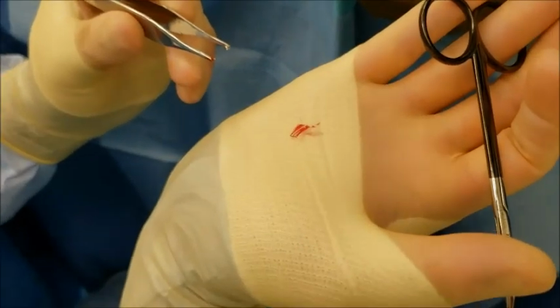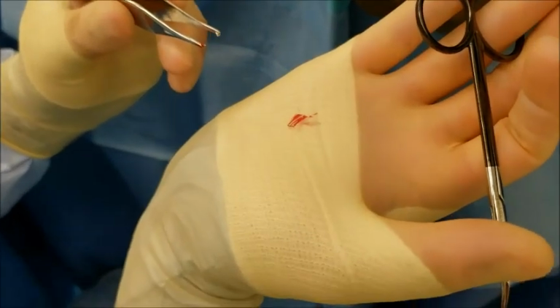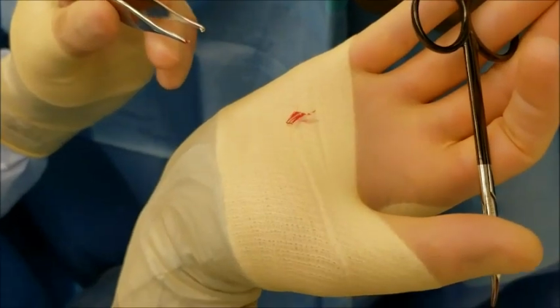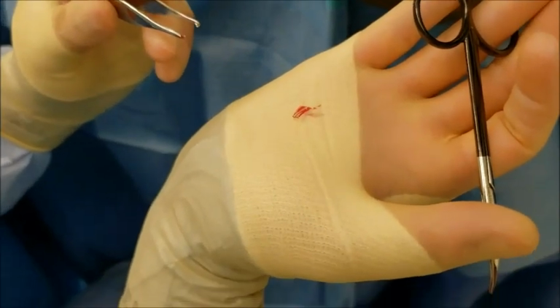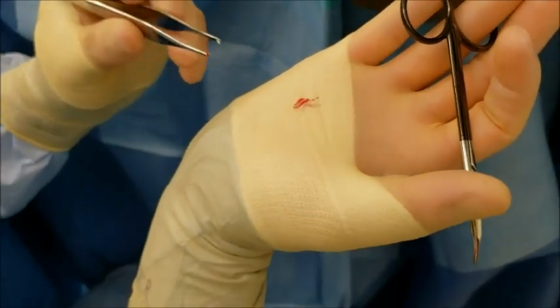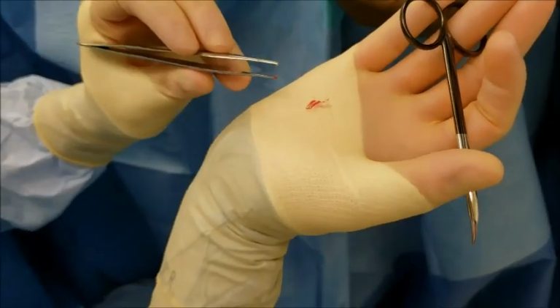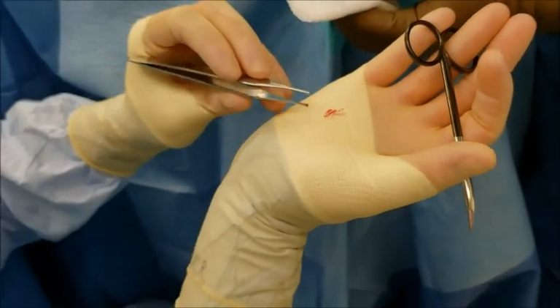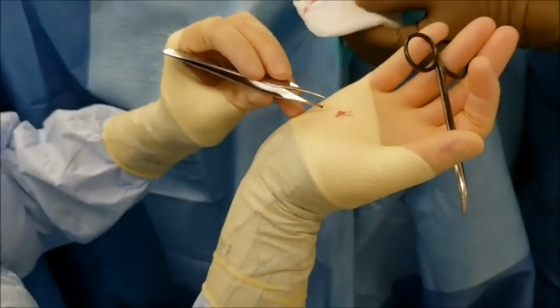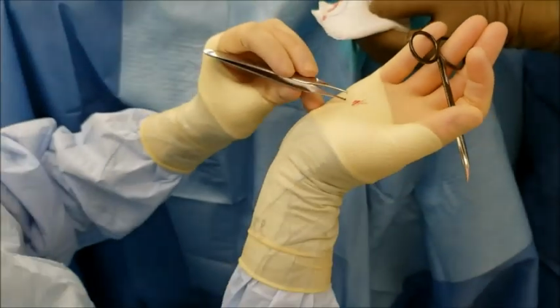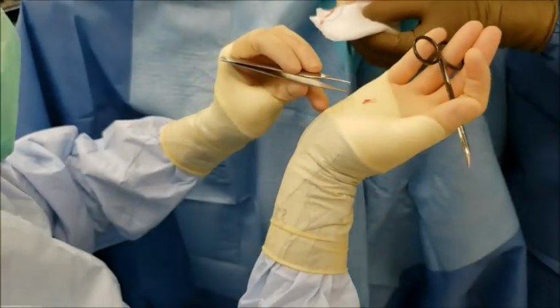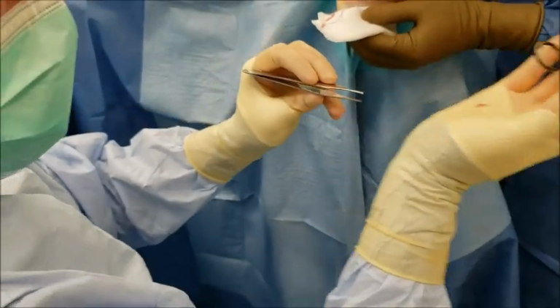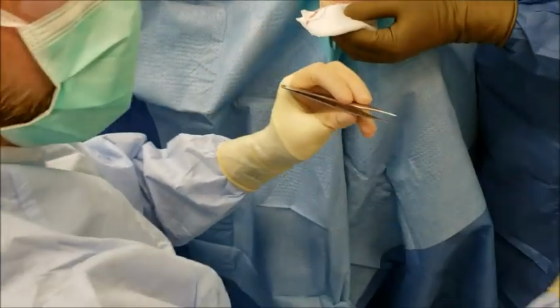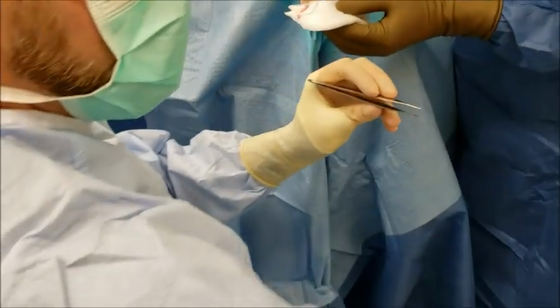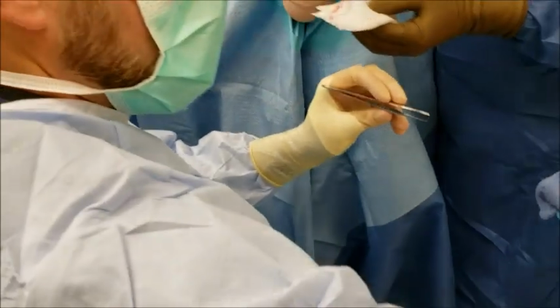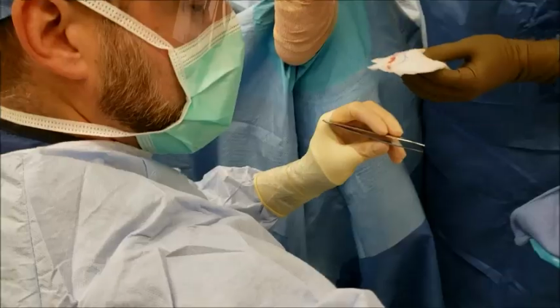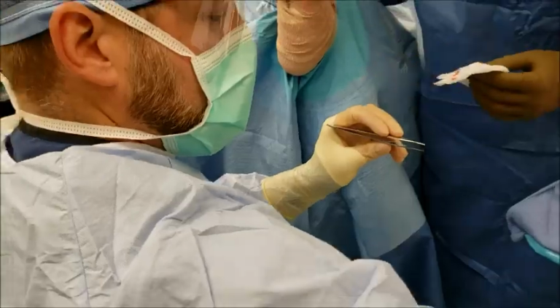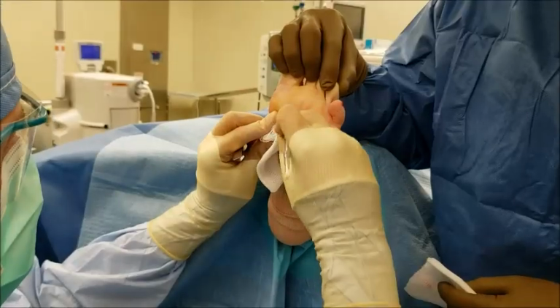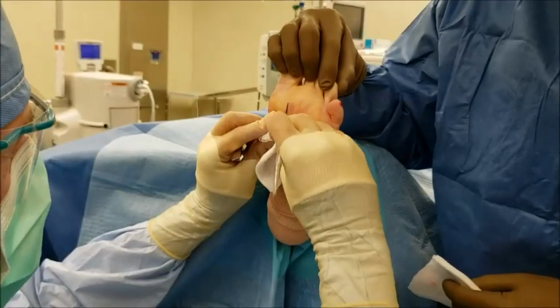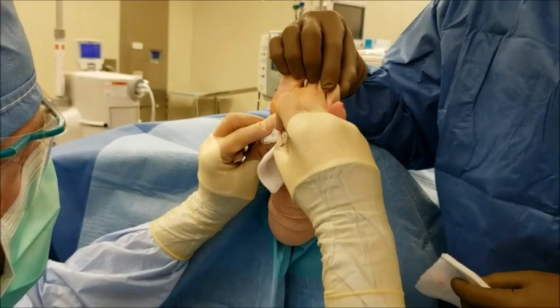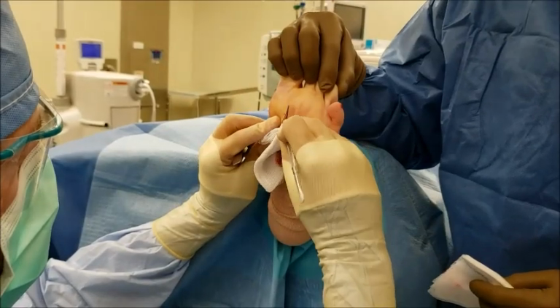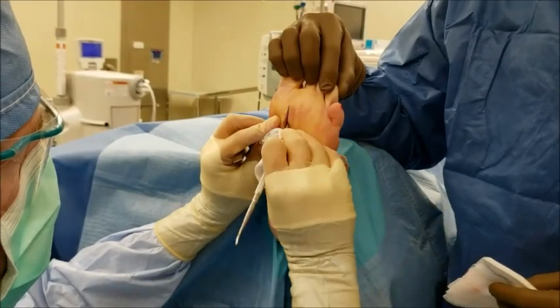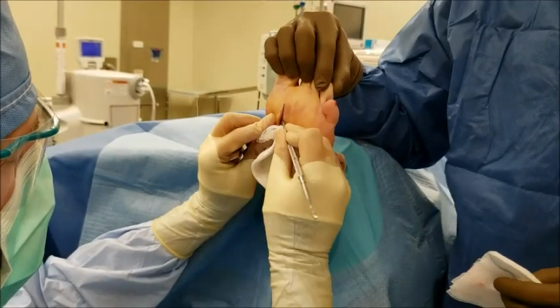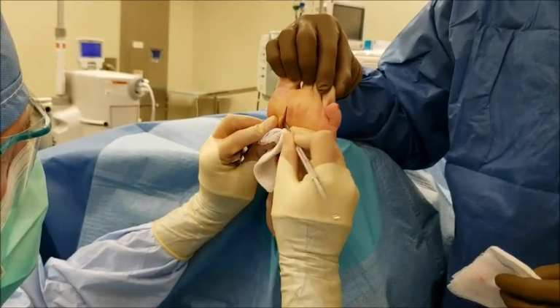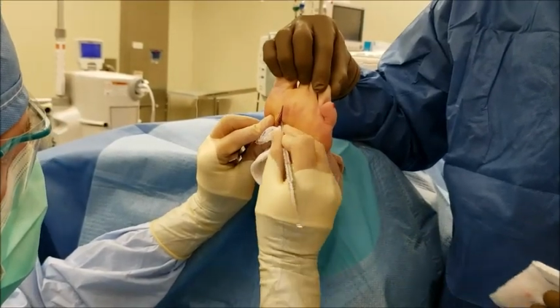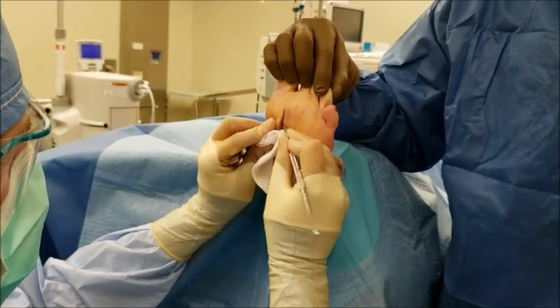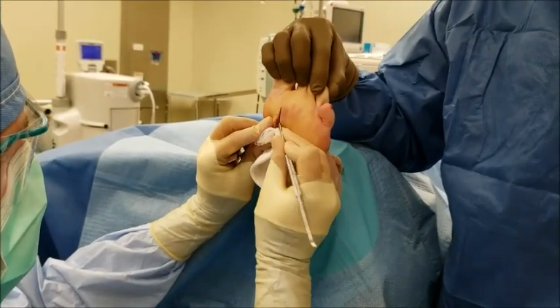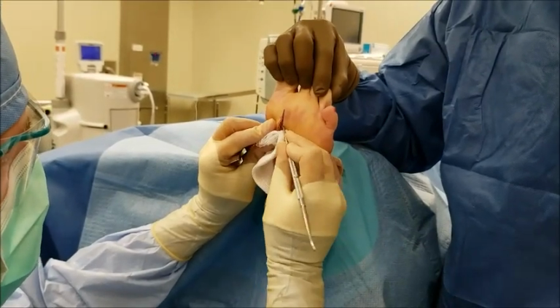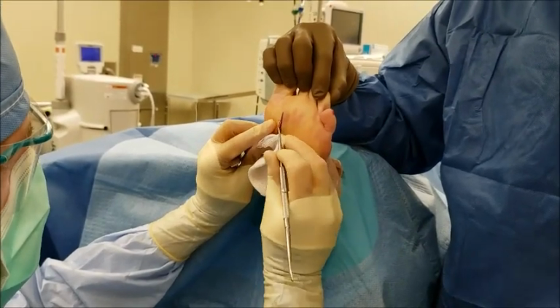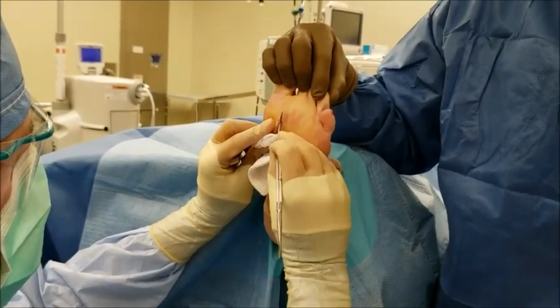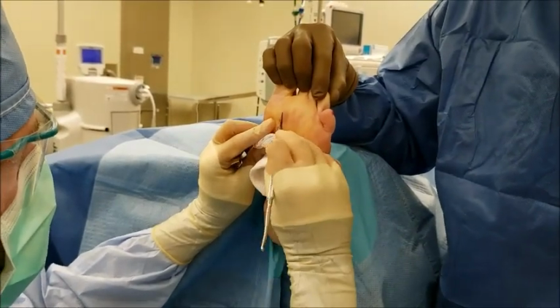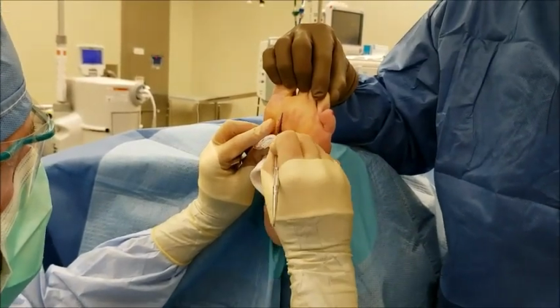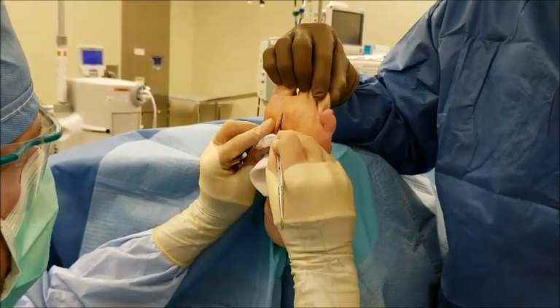We'll do some more inspection to make sure there's no residual glass inside the foot. Here I'm just feeling for any kind of metallic sound as you hit some harder objects.